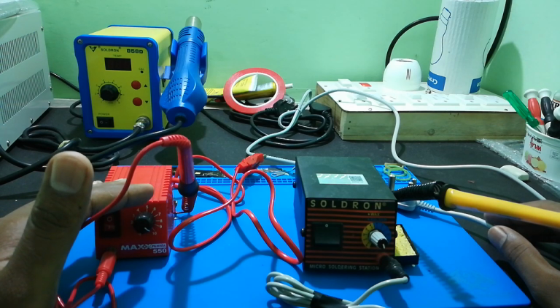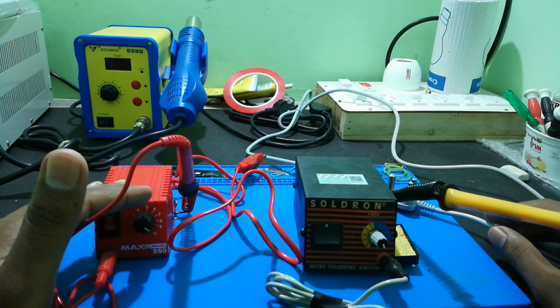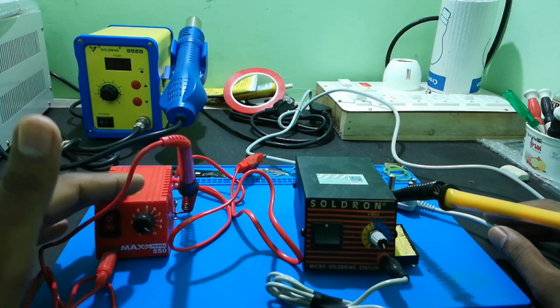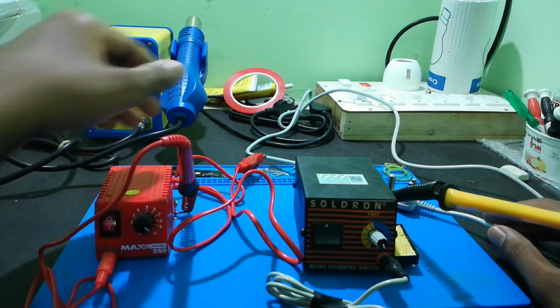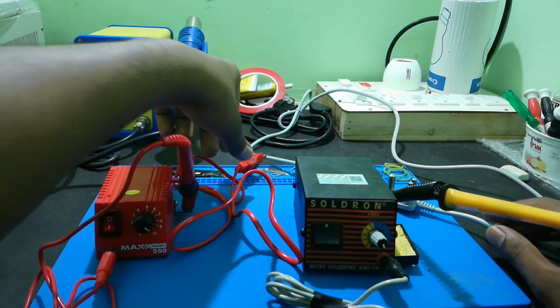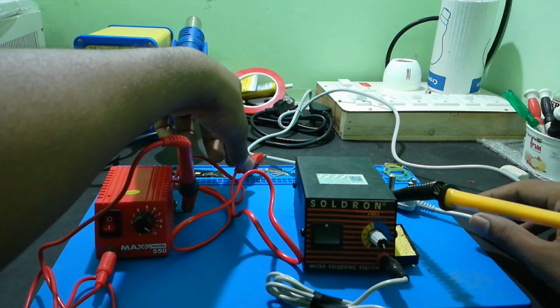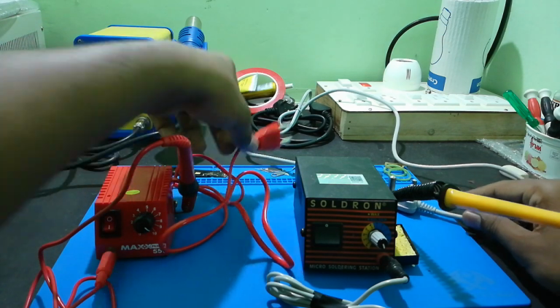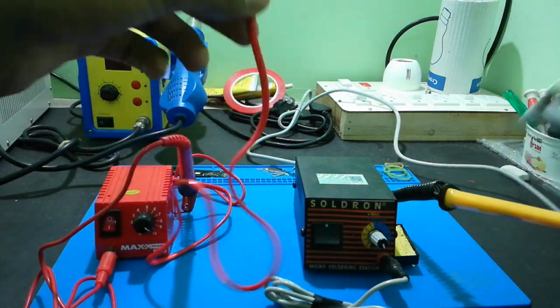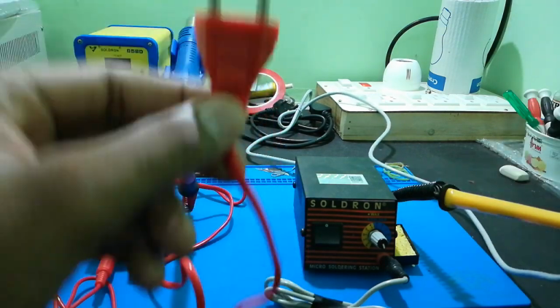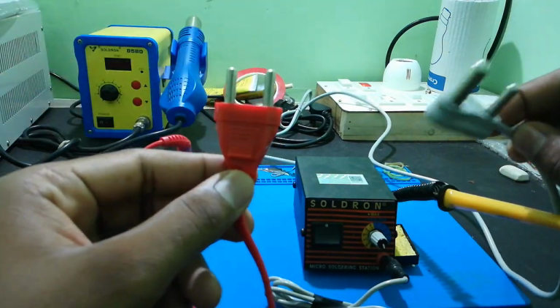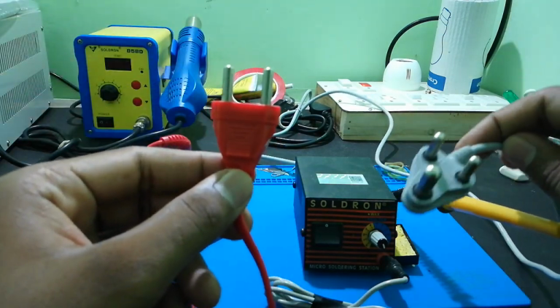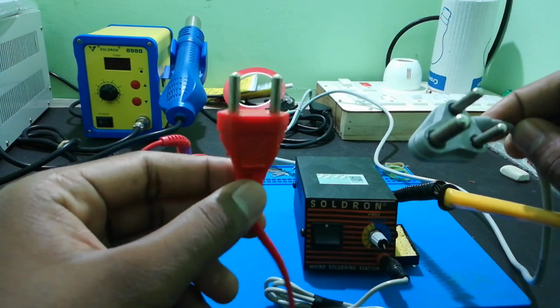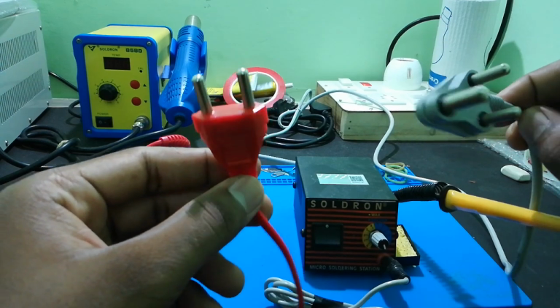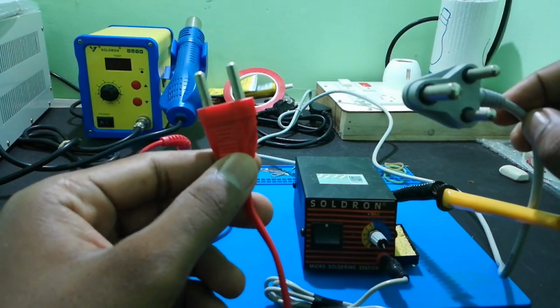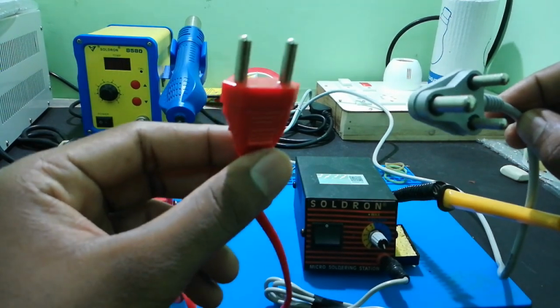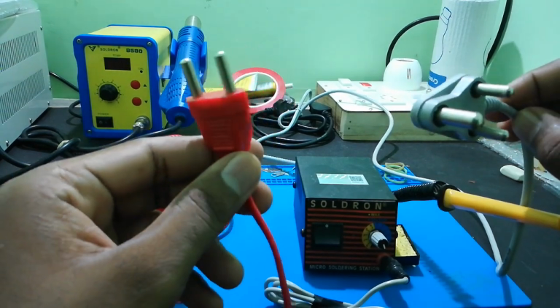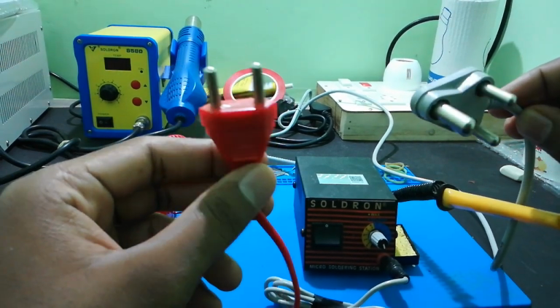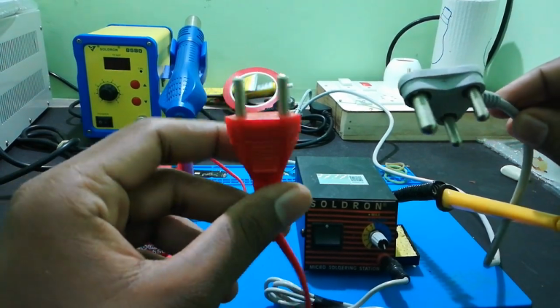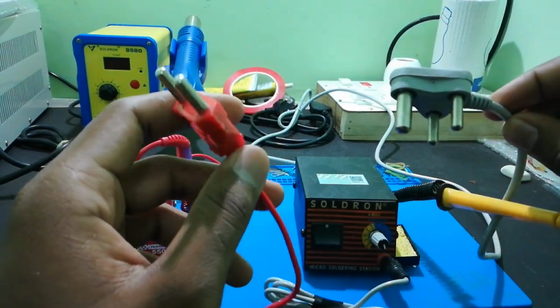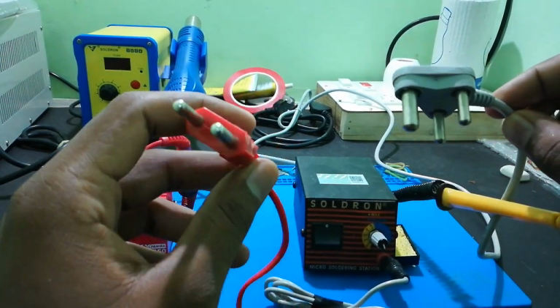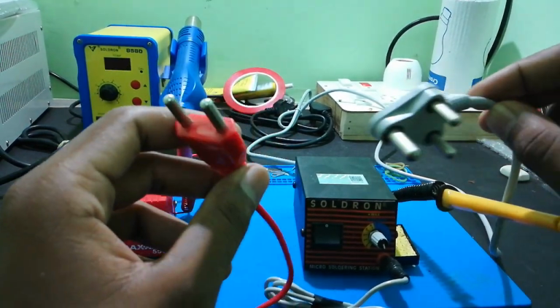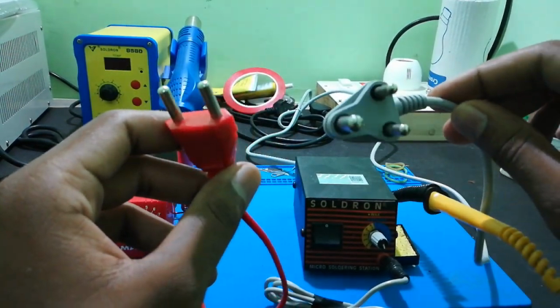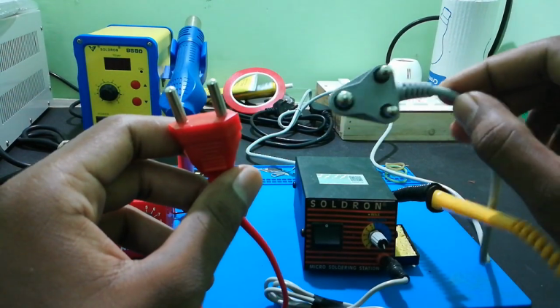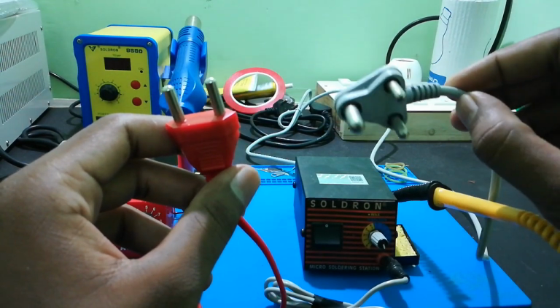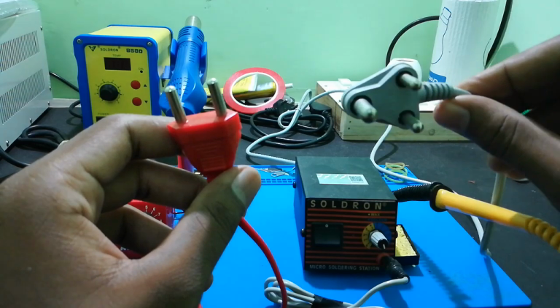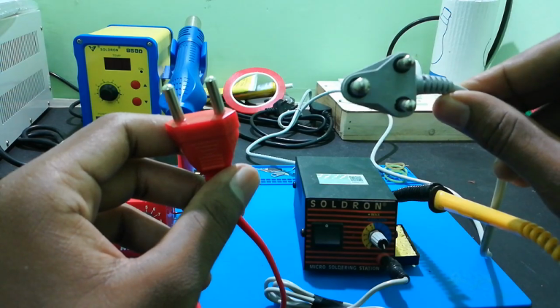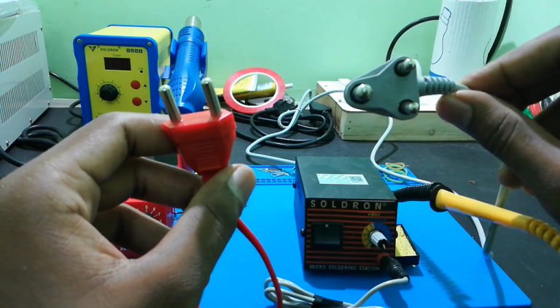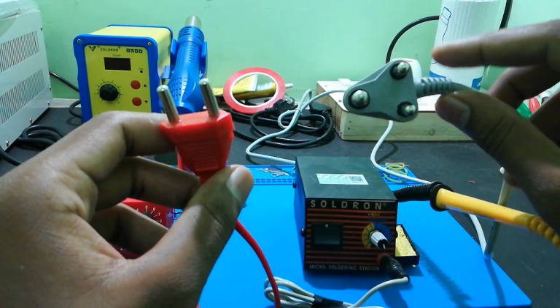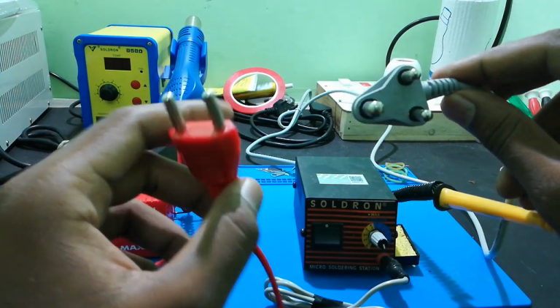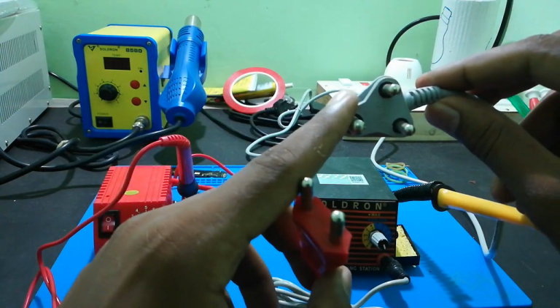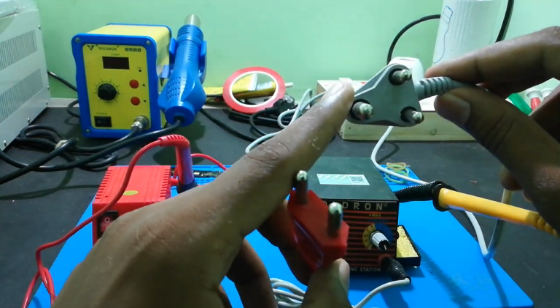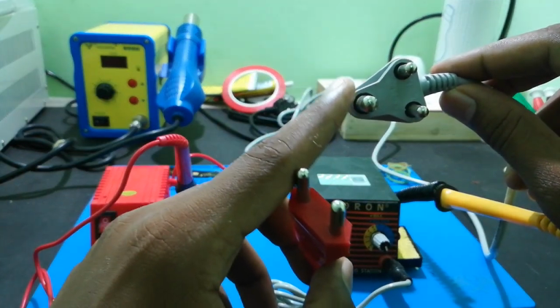First, we will check the power cord. Comparing the two power cords: Max Pump has a 2-pin plug, while Salt Run has a 3-pin plug. So Salt Run has an extra earth point added.